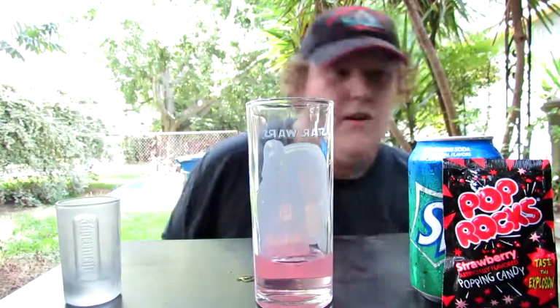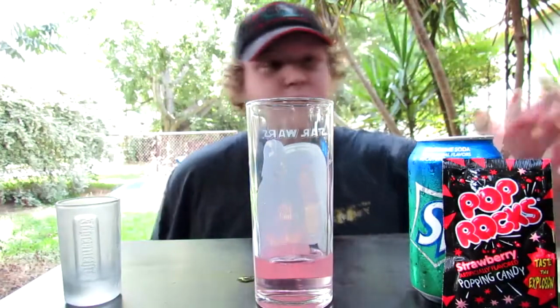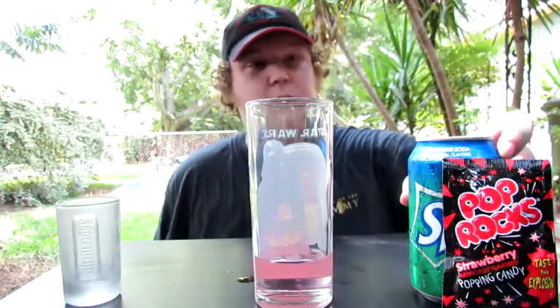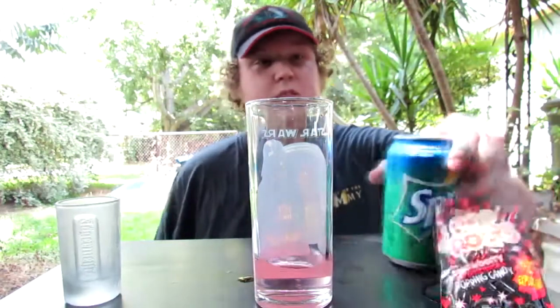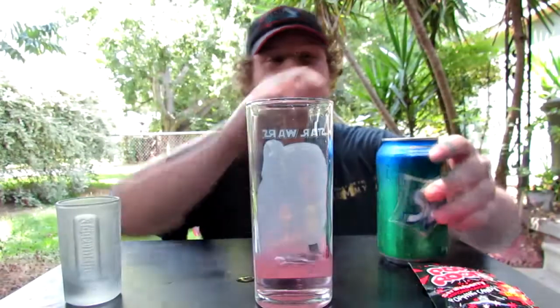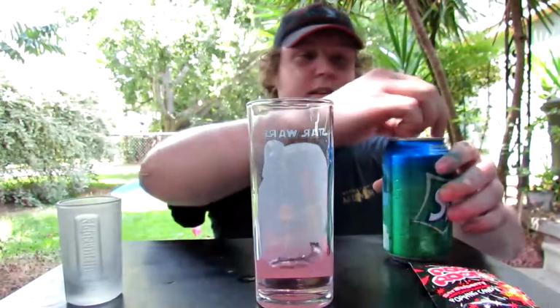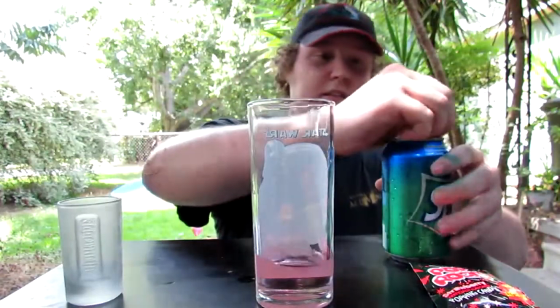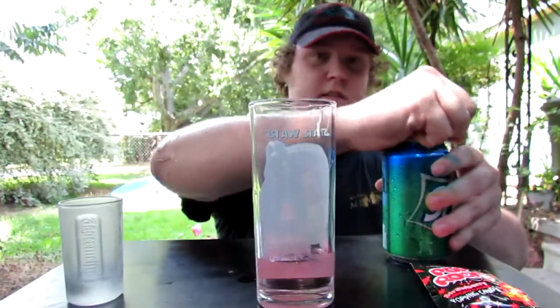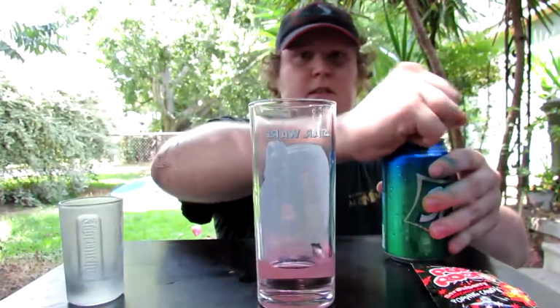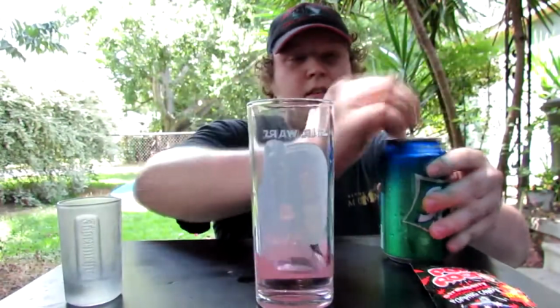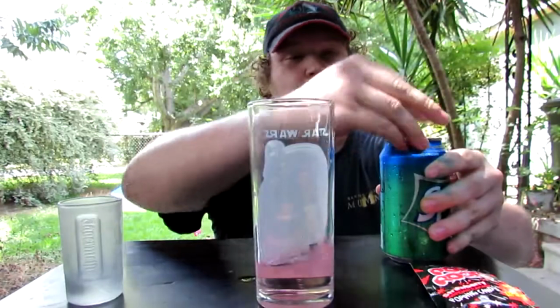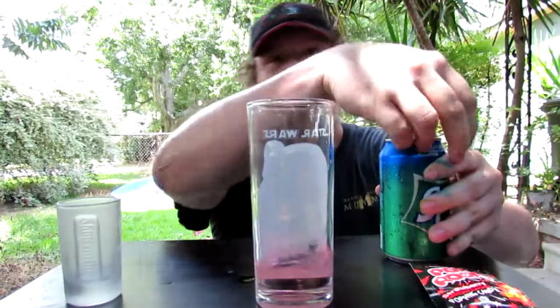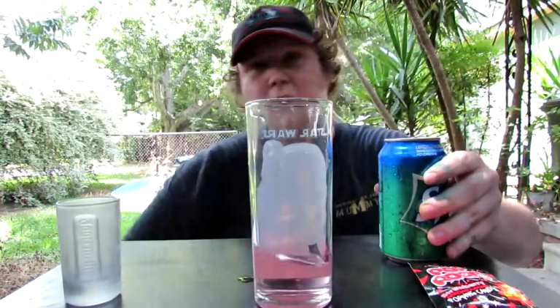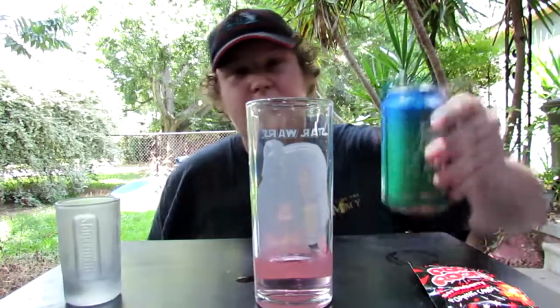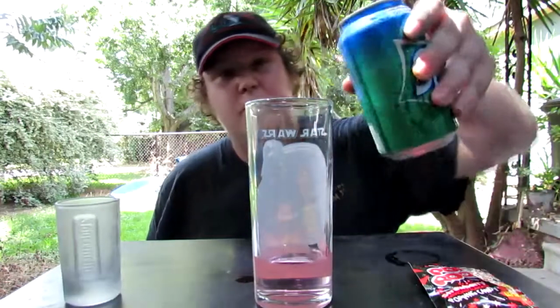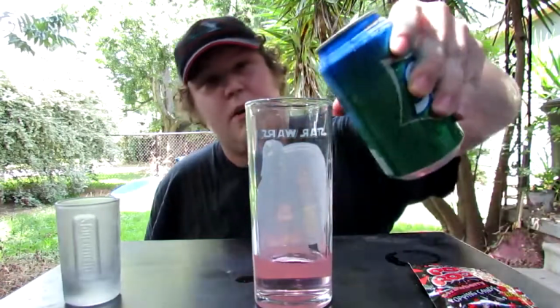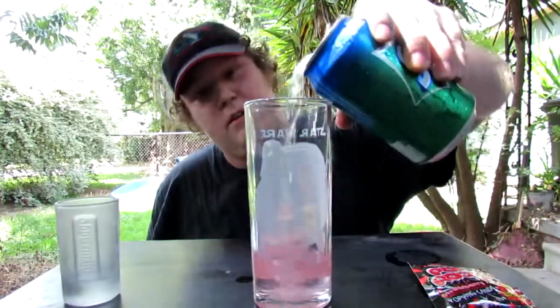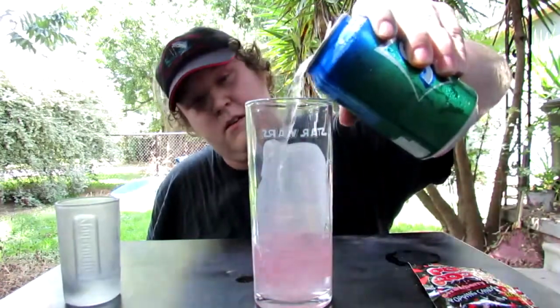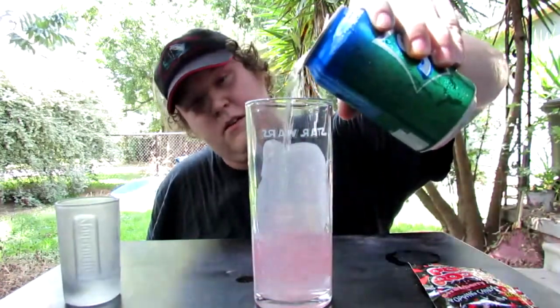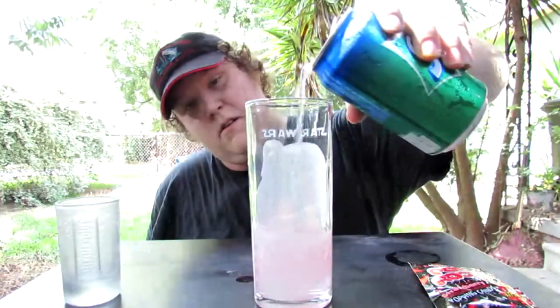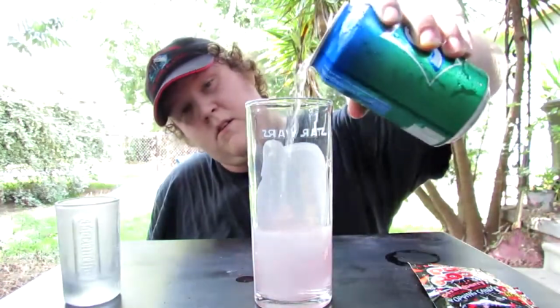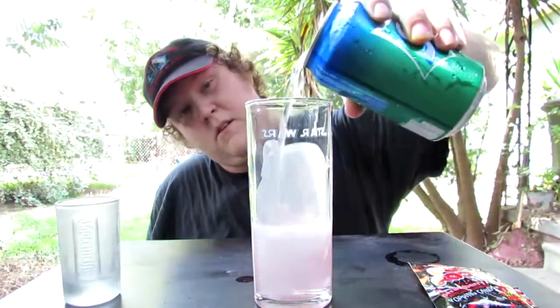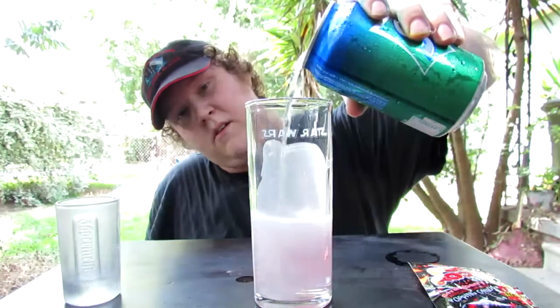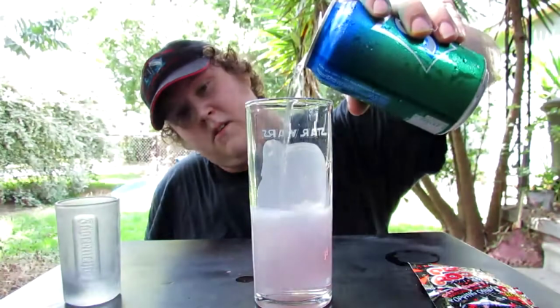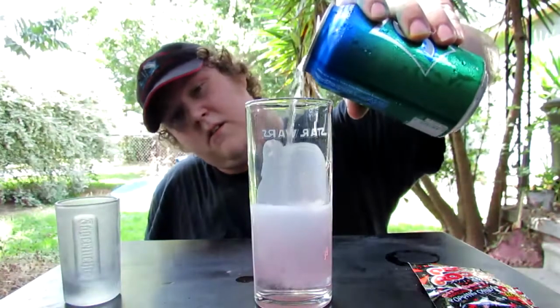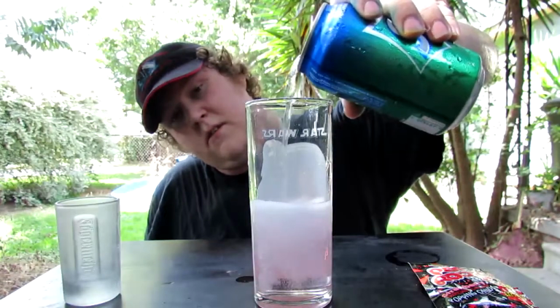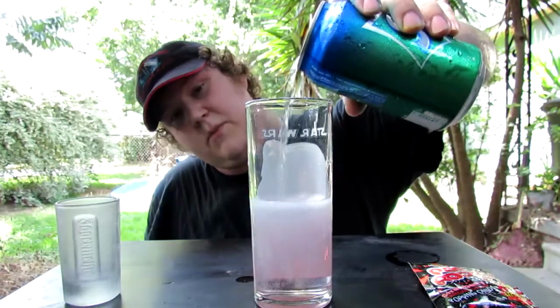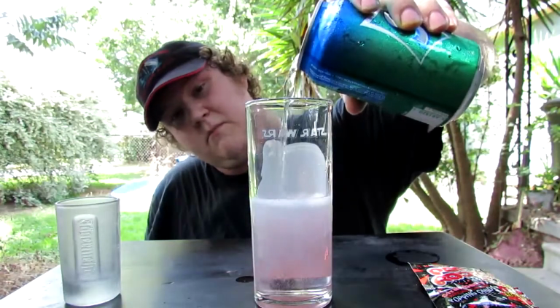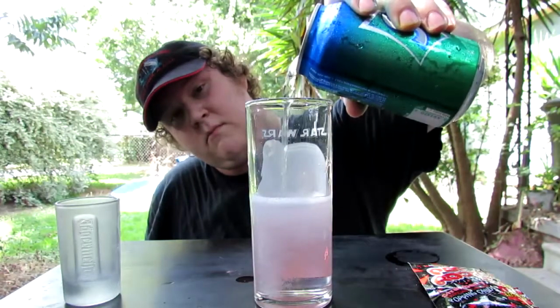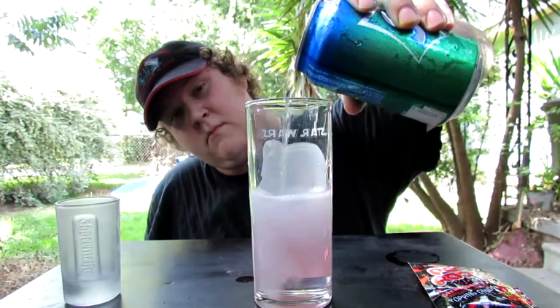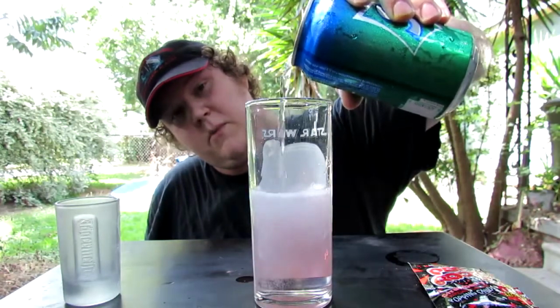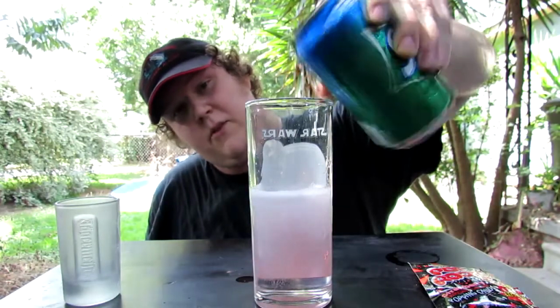I'm going to take some Sprite. I would use Mountain Dew but I don't have any, so I'm using Sprite. I'm just going to fill it about half way.